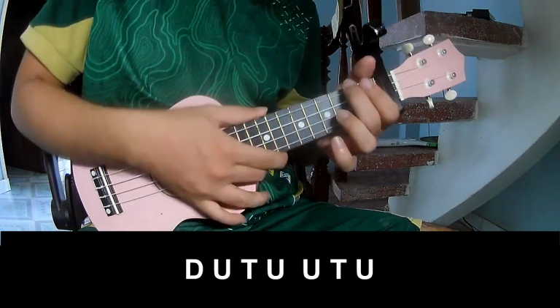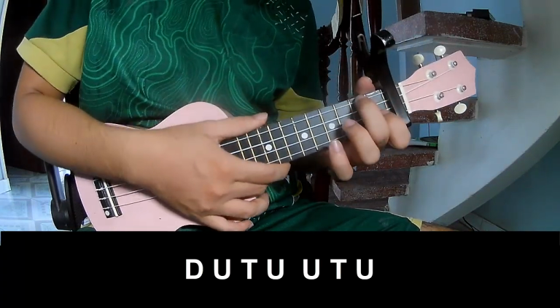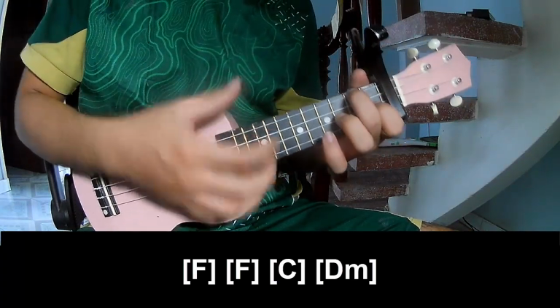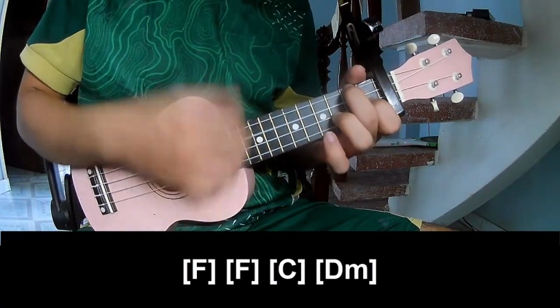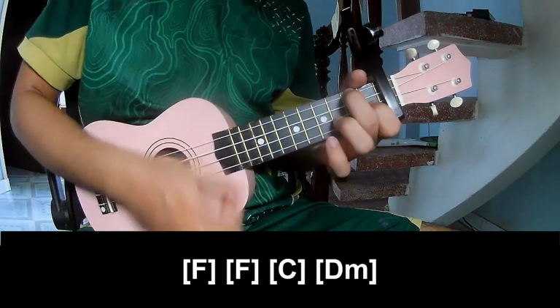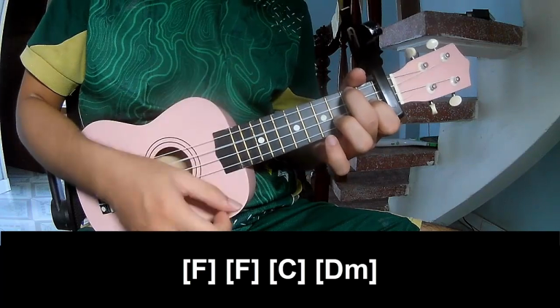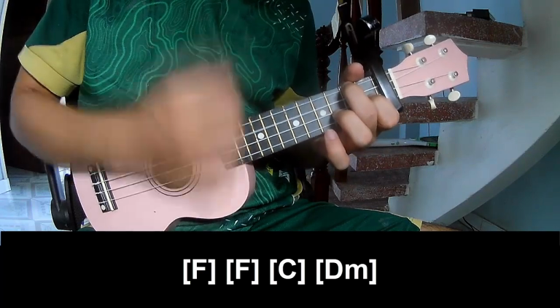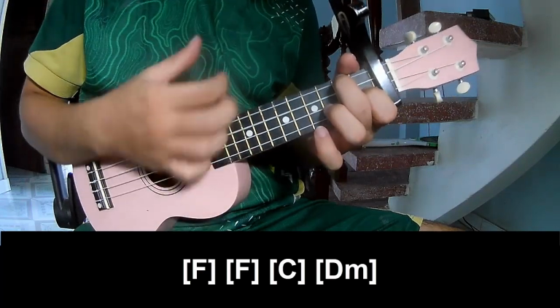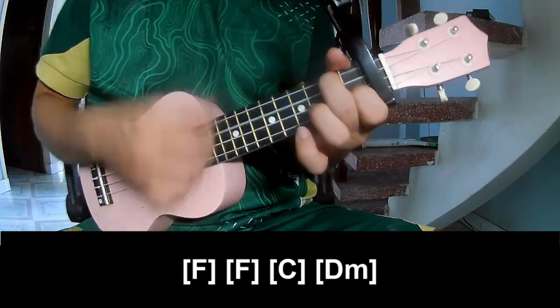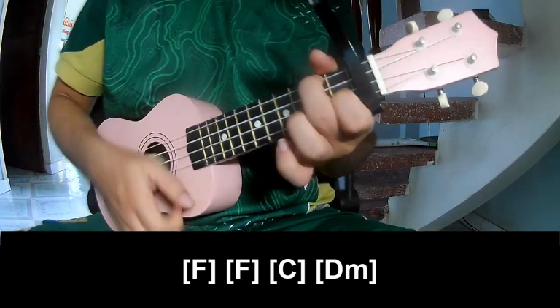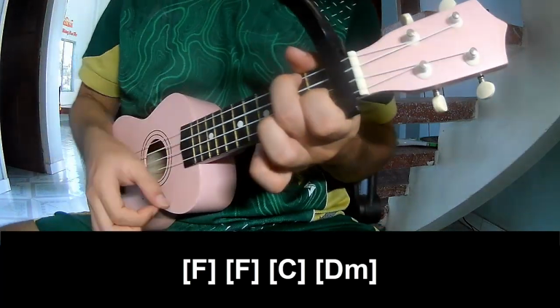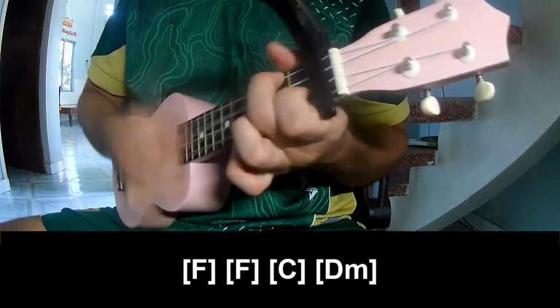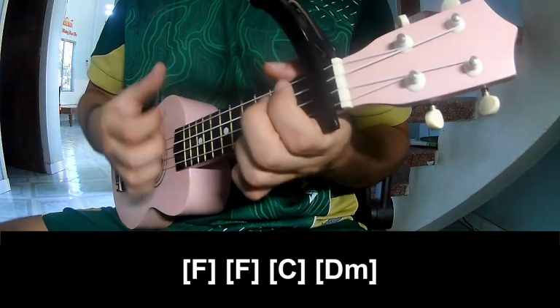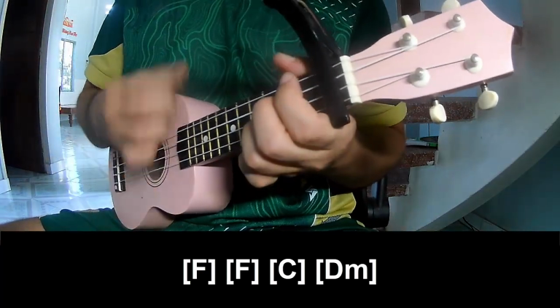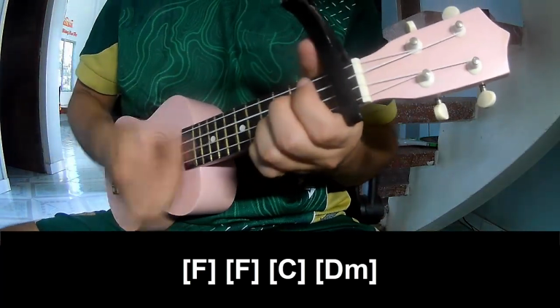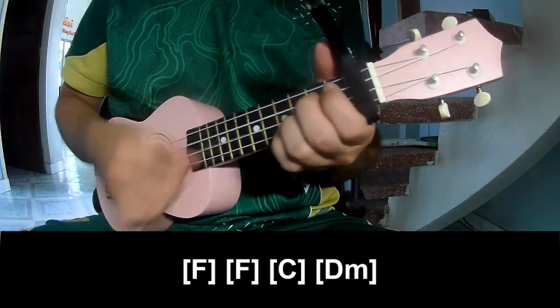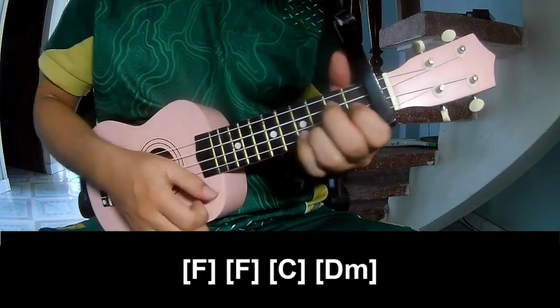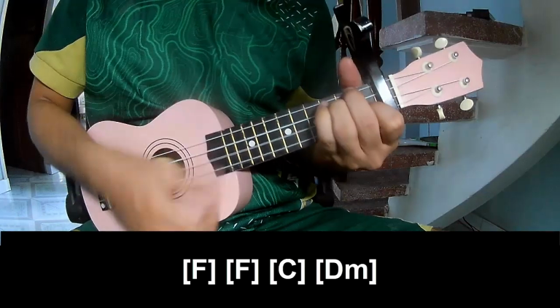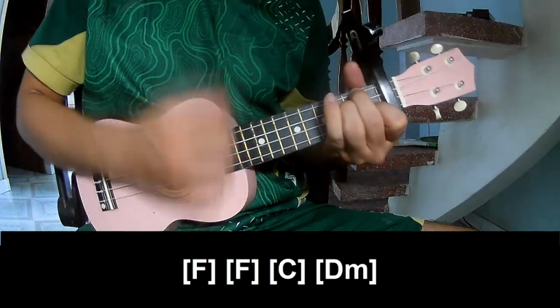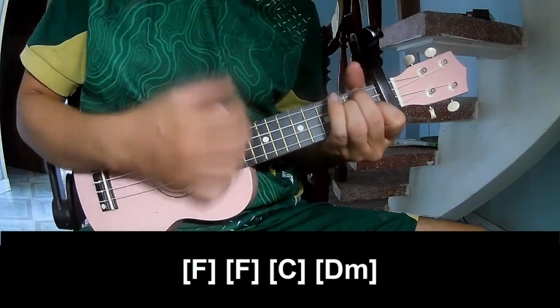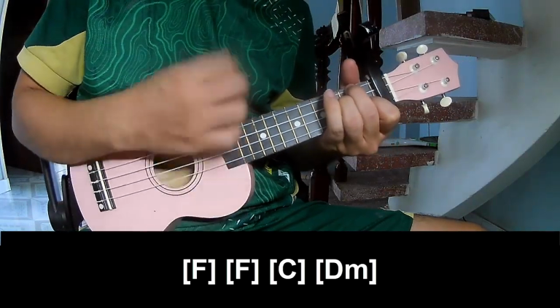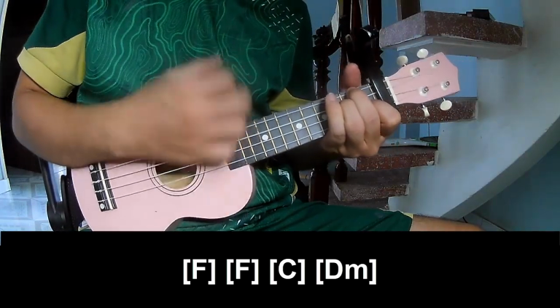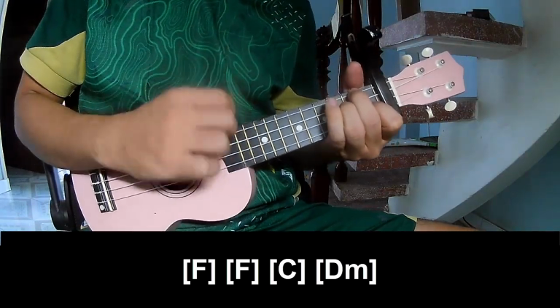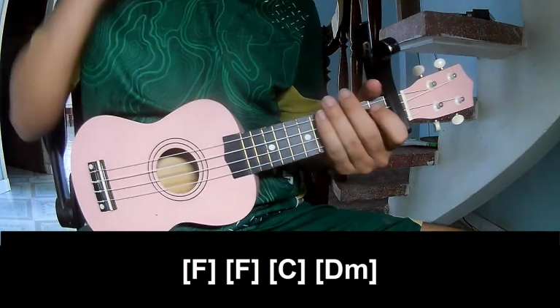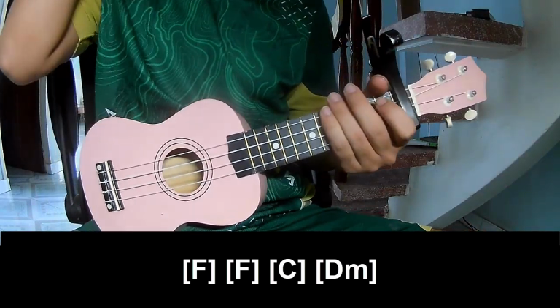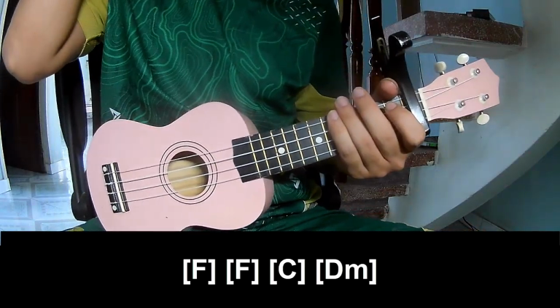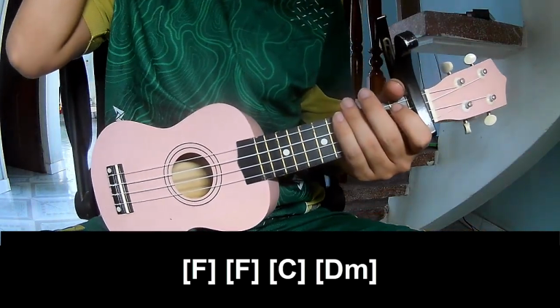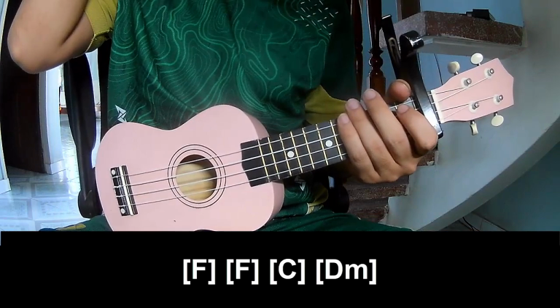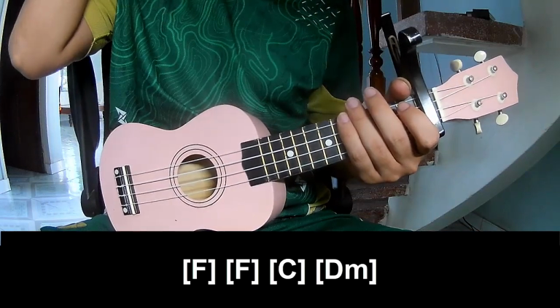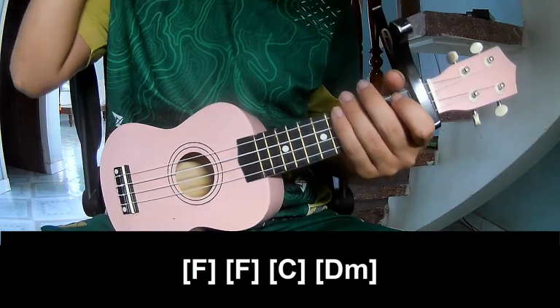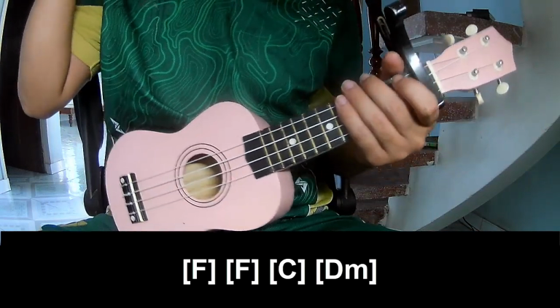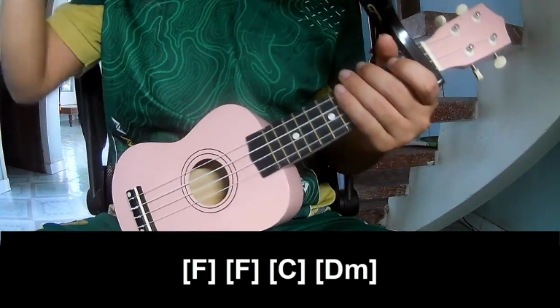And you play along: F, F, C, D, F. And you hit this strumming the same way for the verse. Thank you for watching and see you again, bye bye!